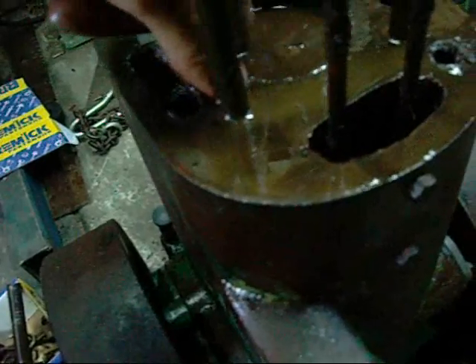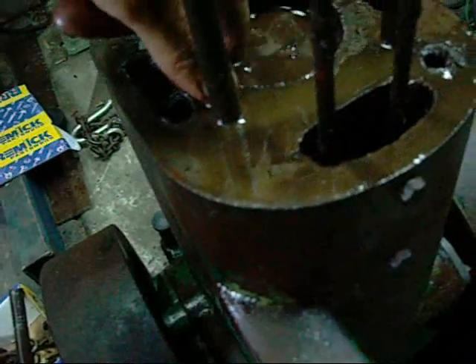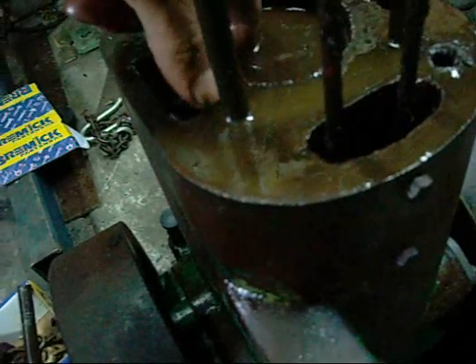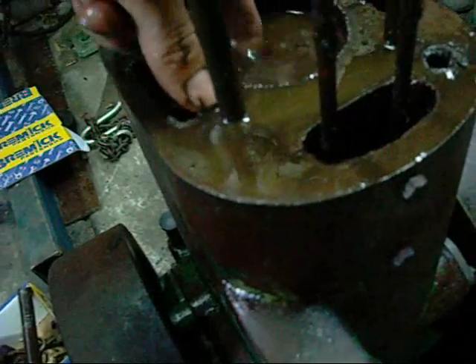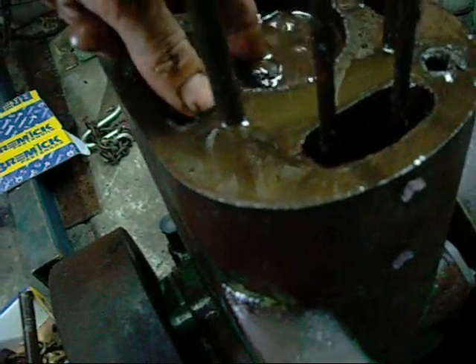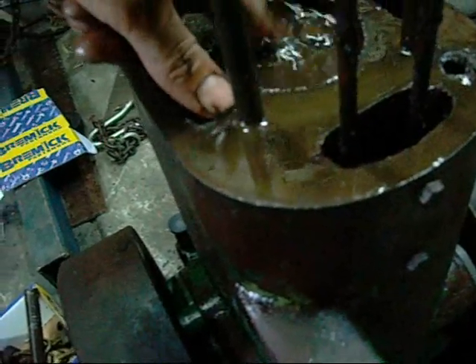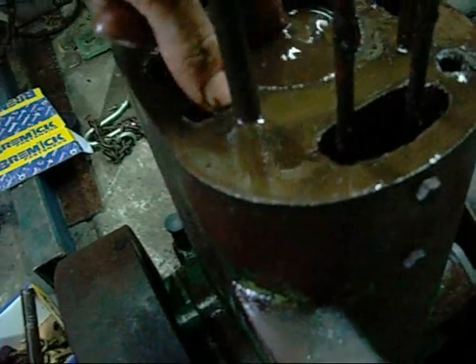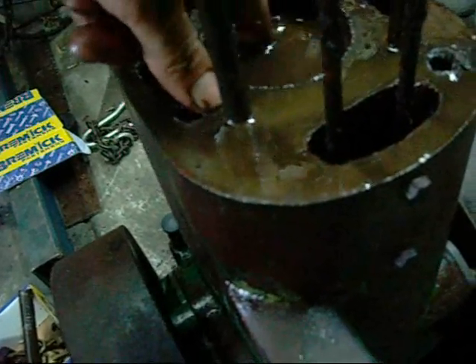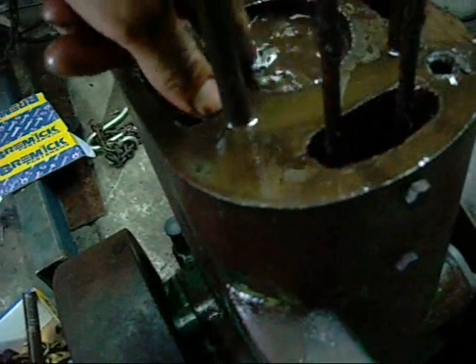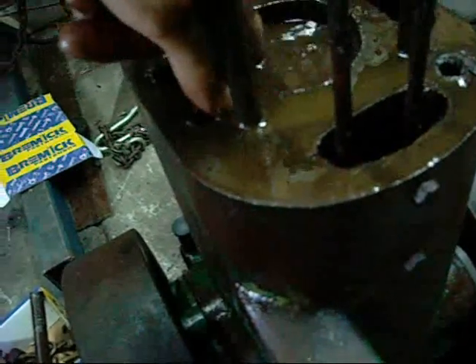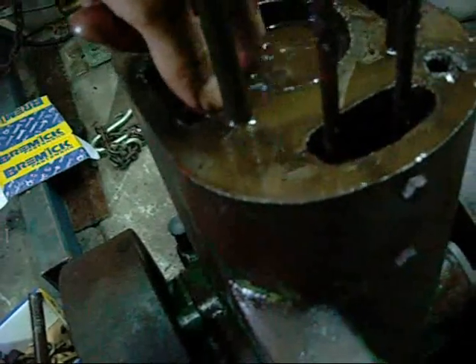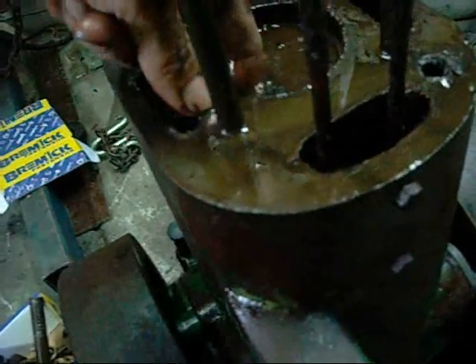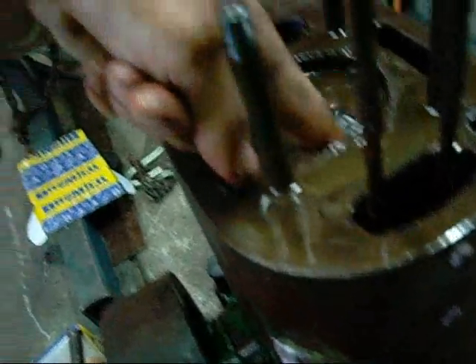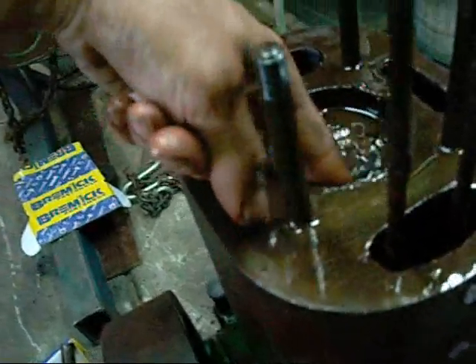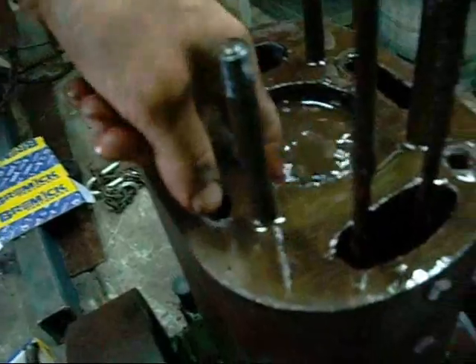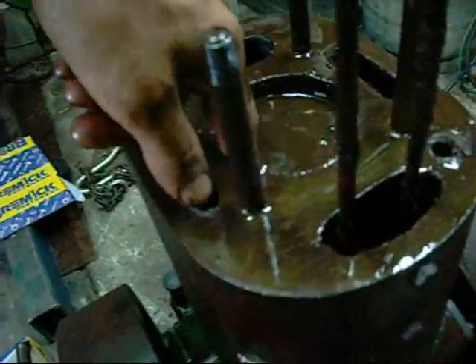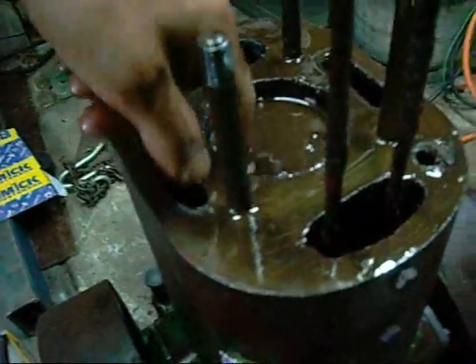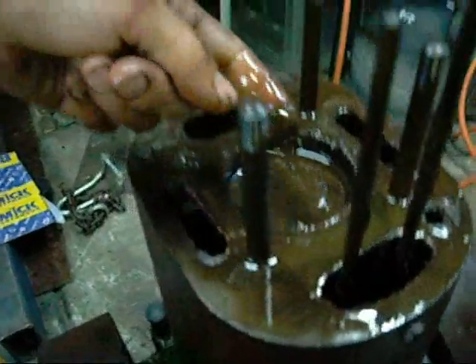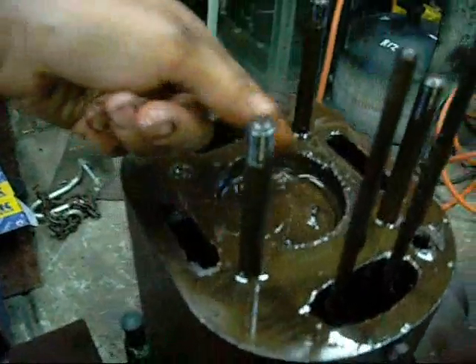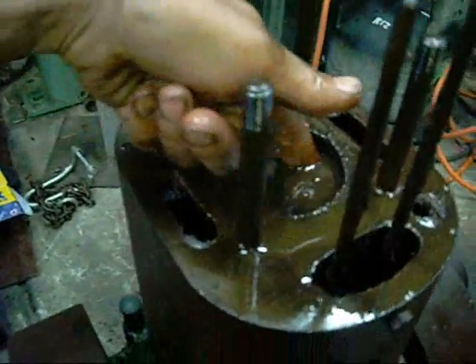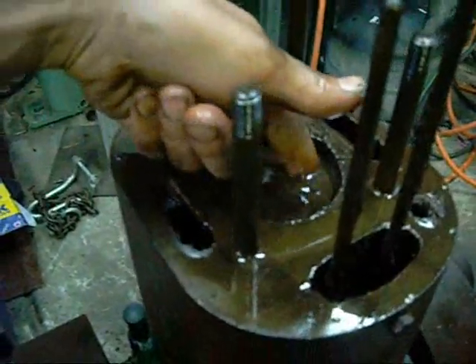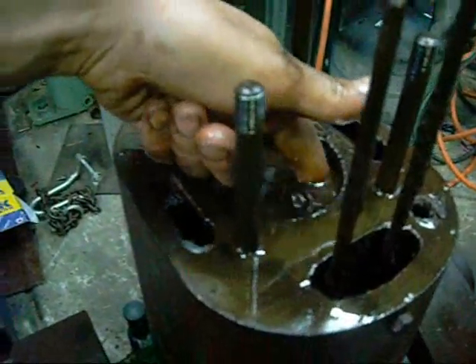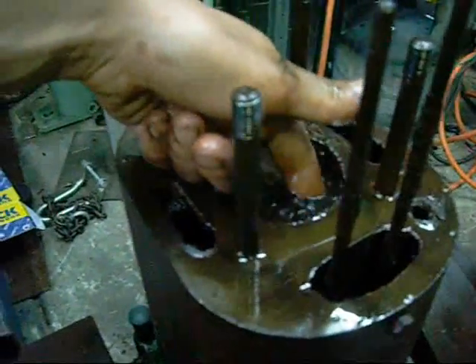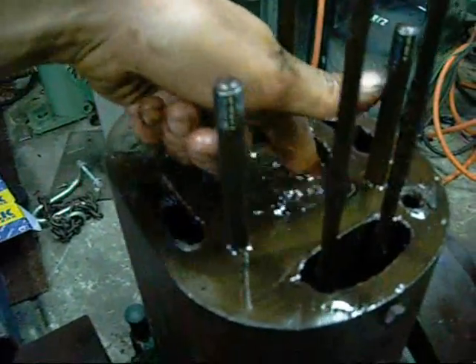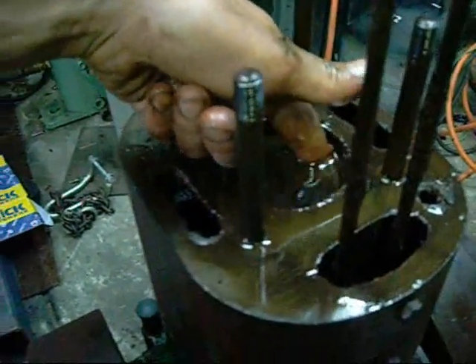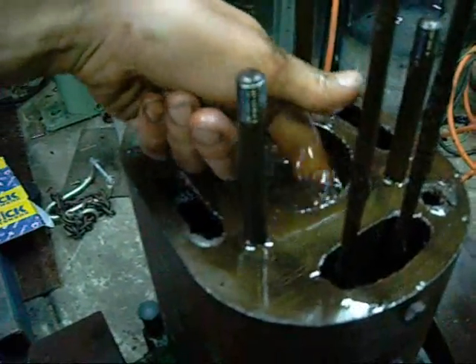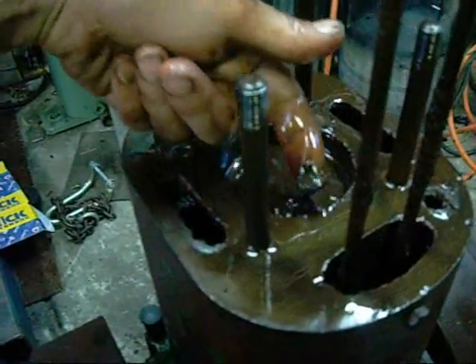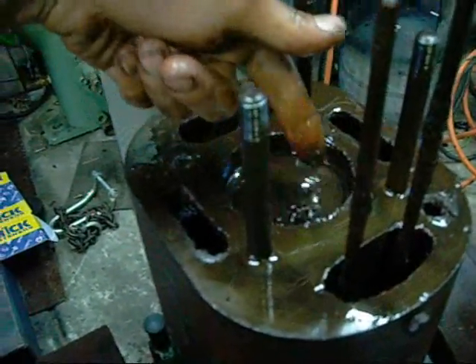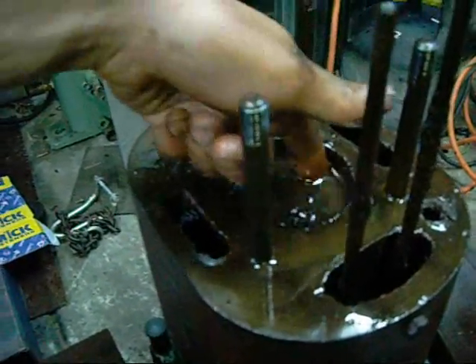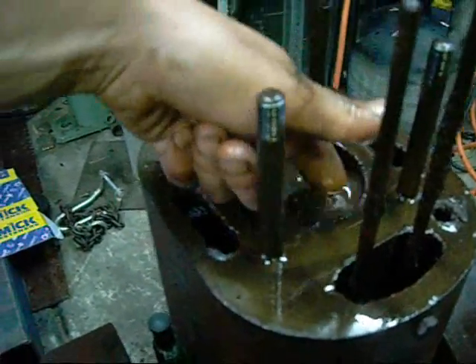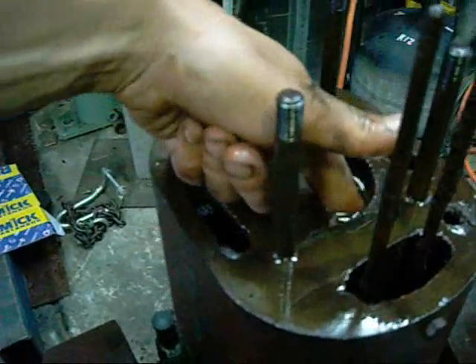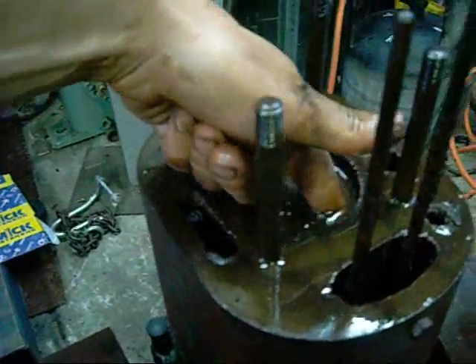There's a lot of pitting and crud on the top of it. Something here might bite me, but I think it would be well and truly pickled by now. The walls of the bore feel remarkable.